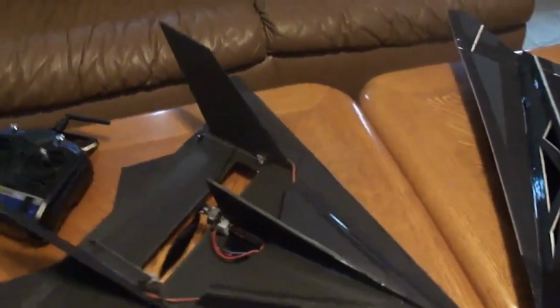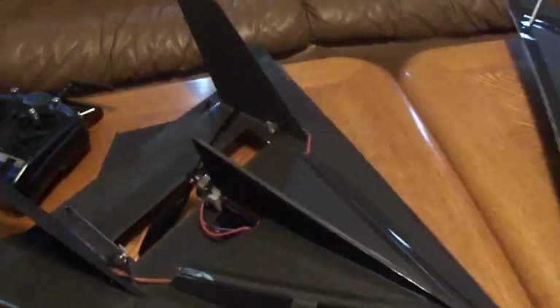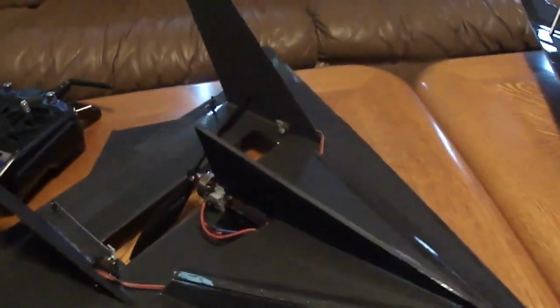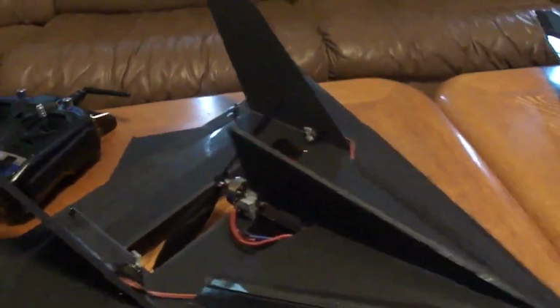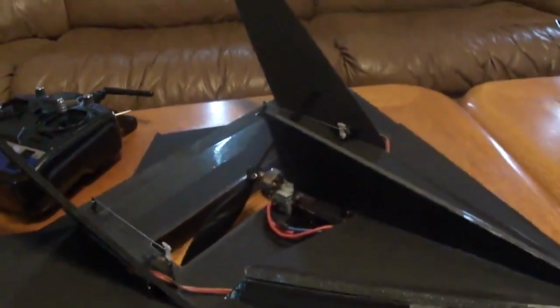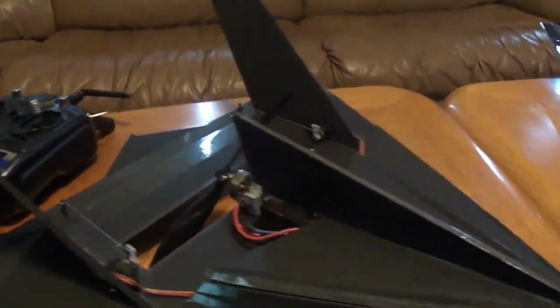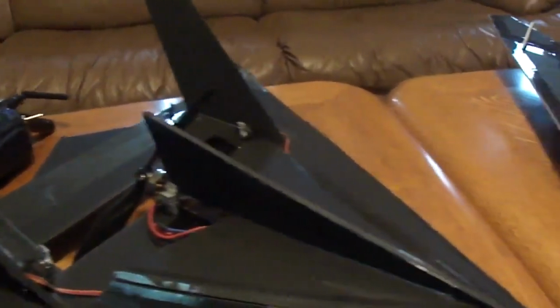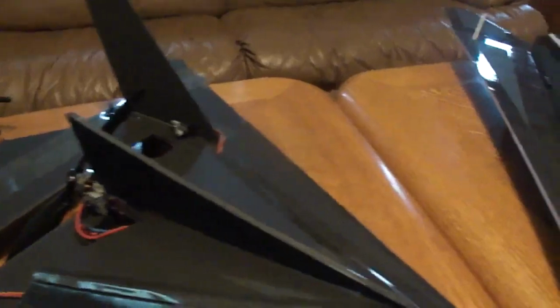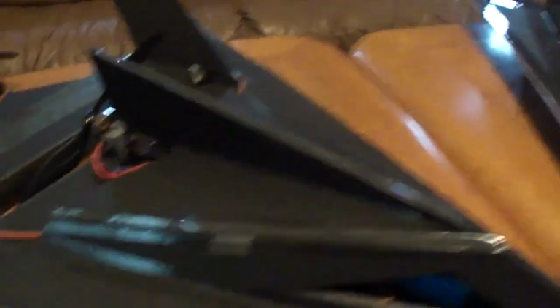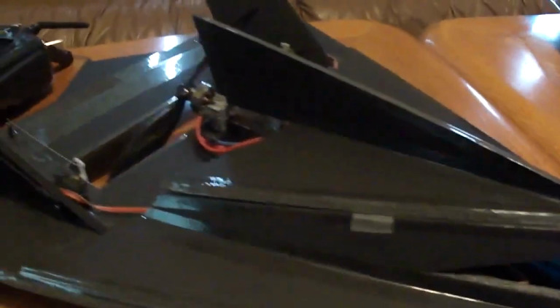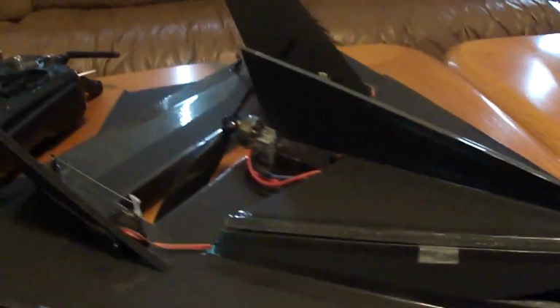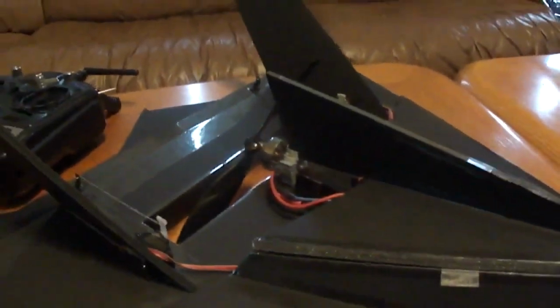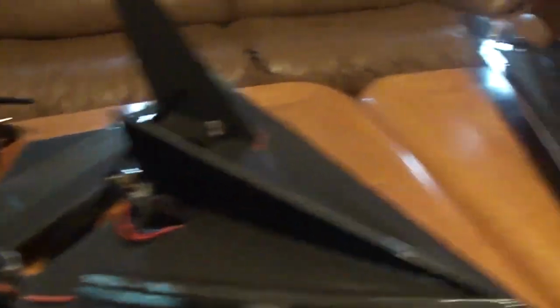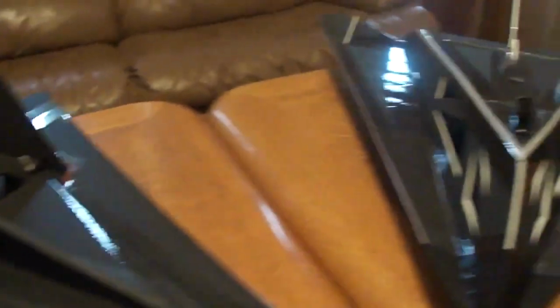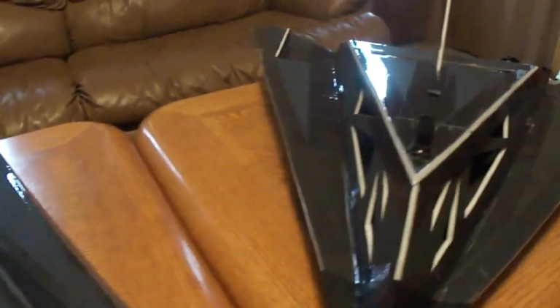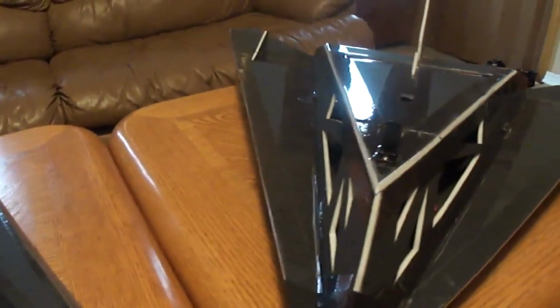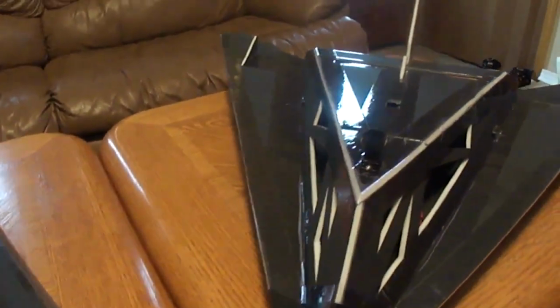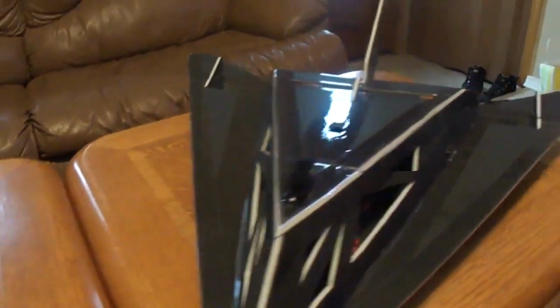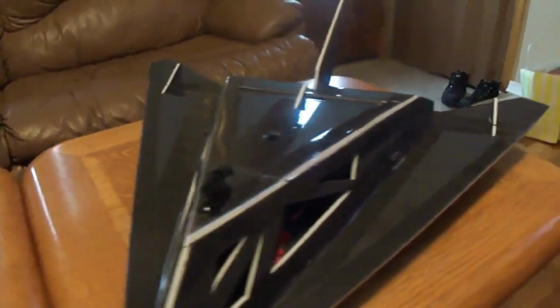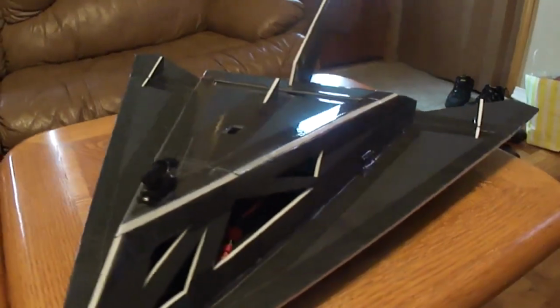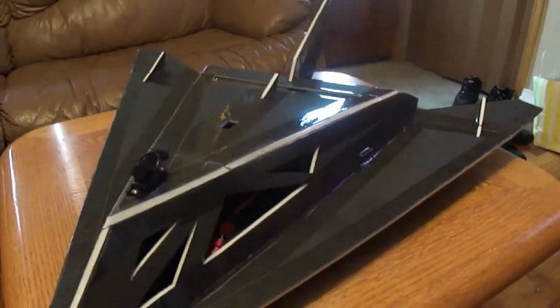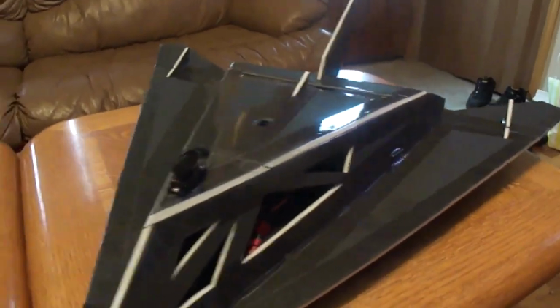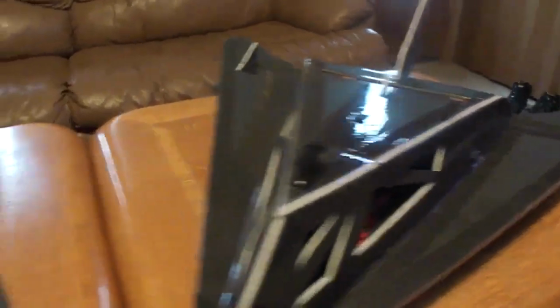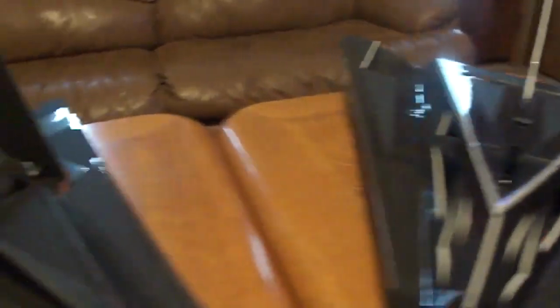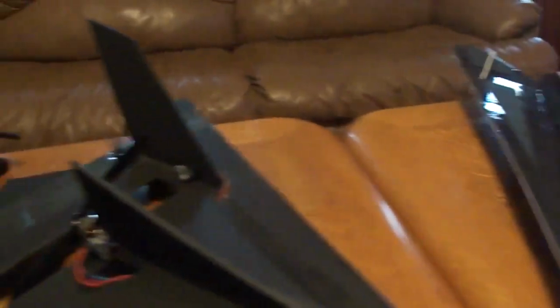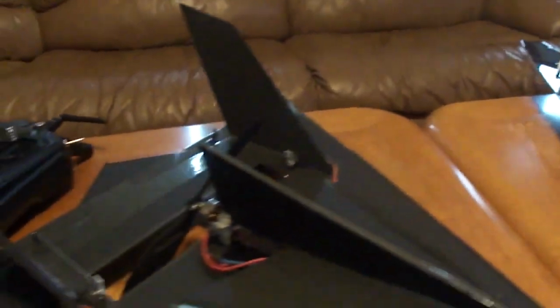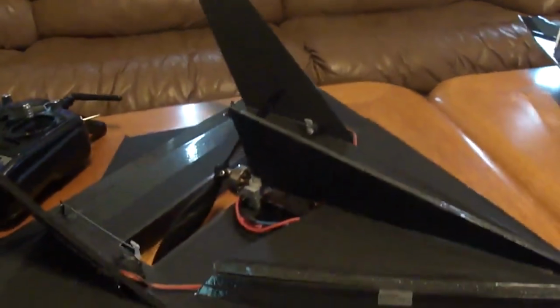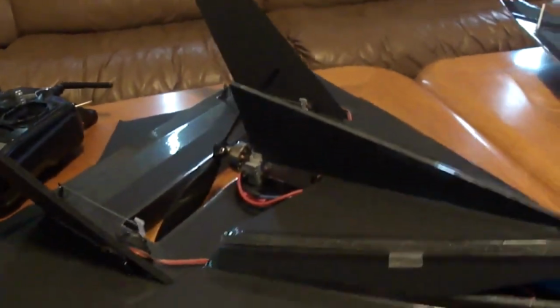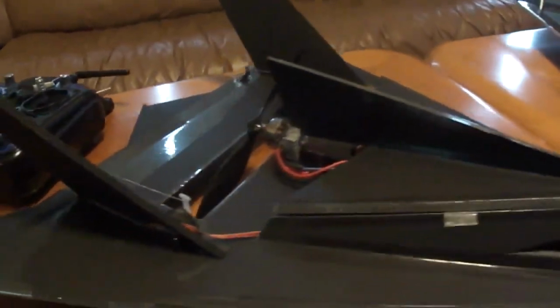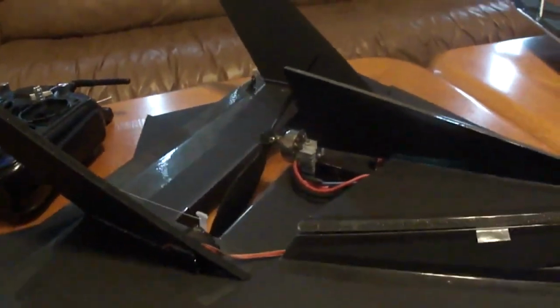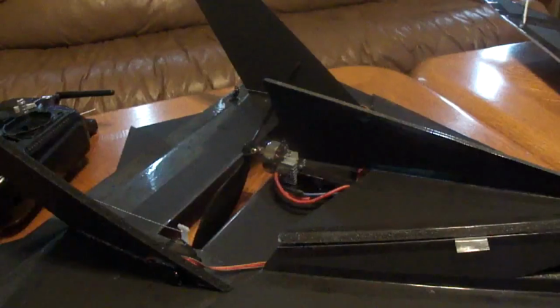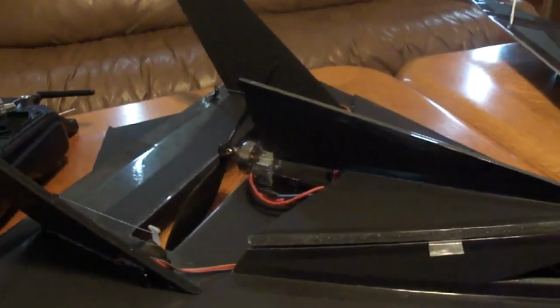What's up YouTube friends. I'm just going to show you my new stealth fighter I built here. There's the Stingray. I call this one the Death Star 2.